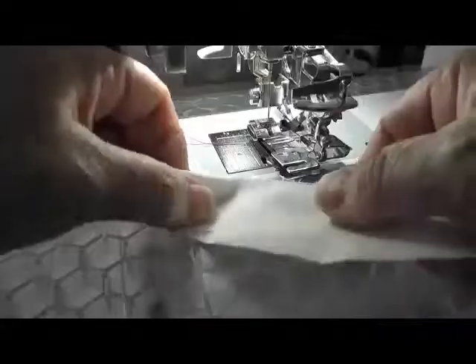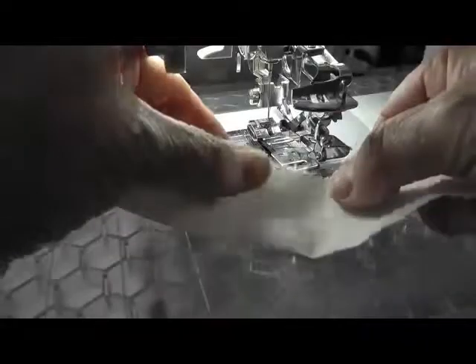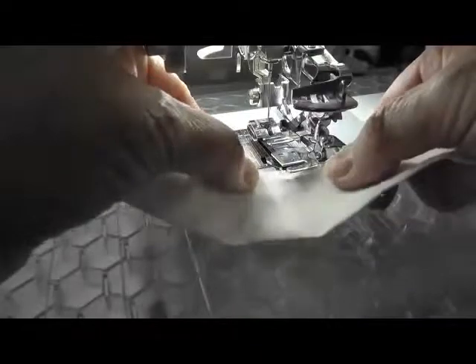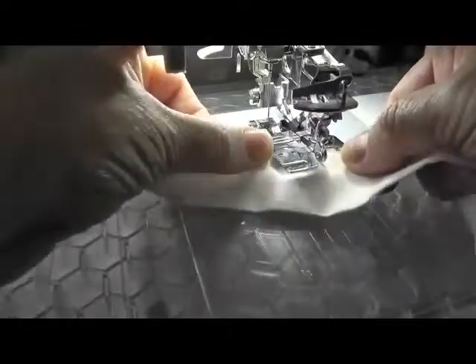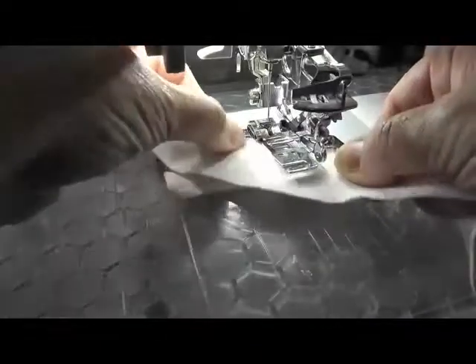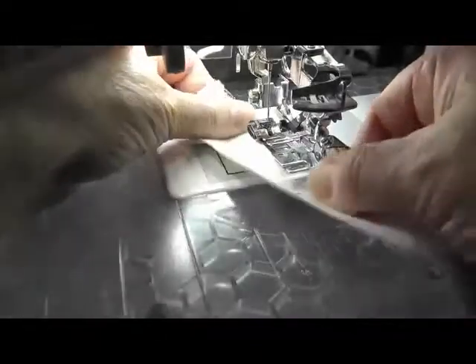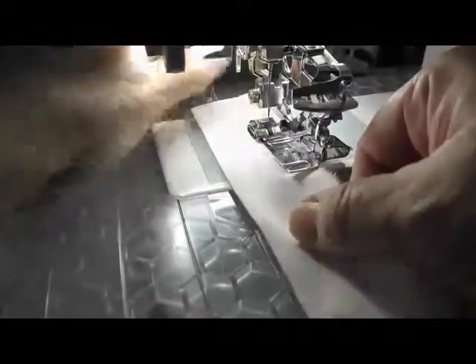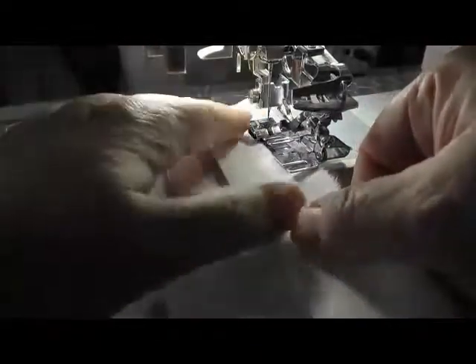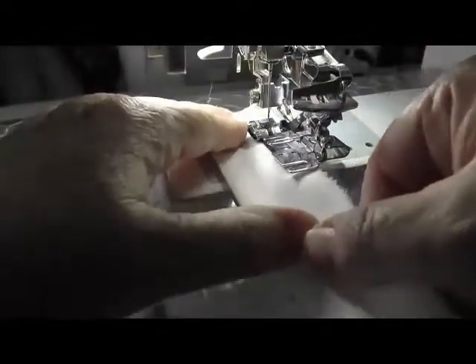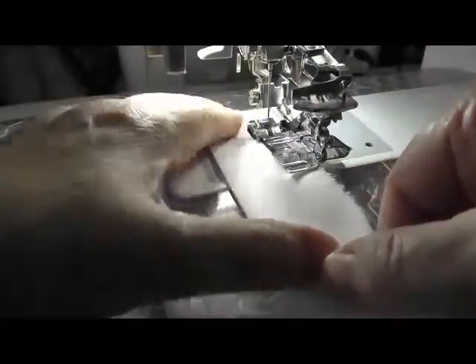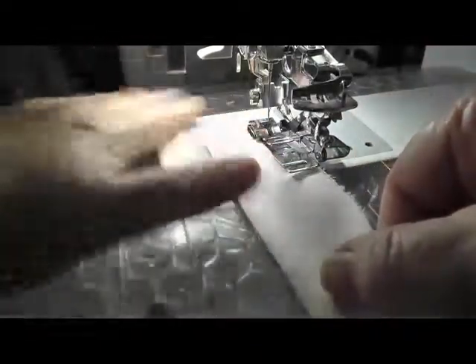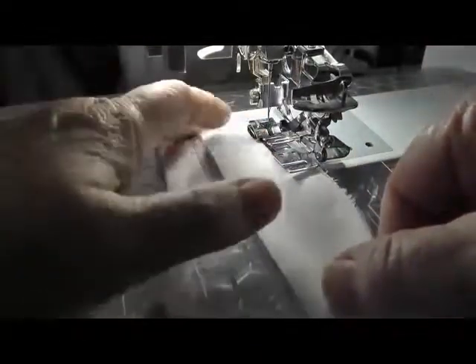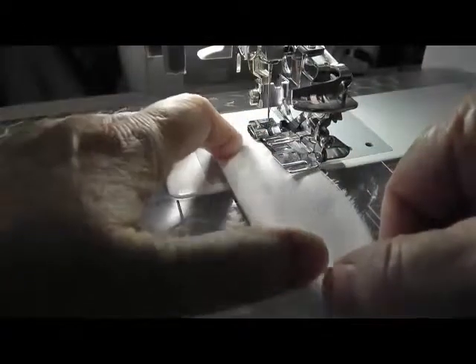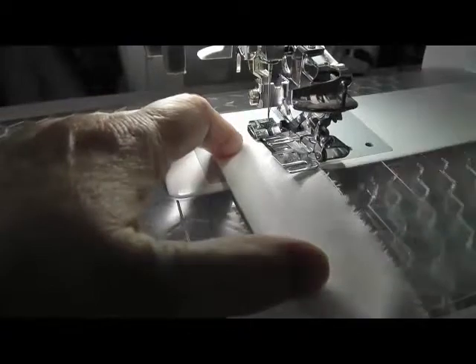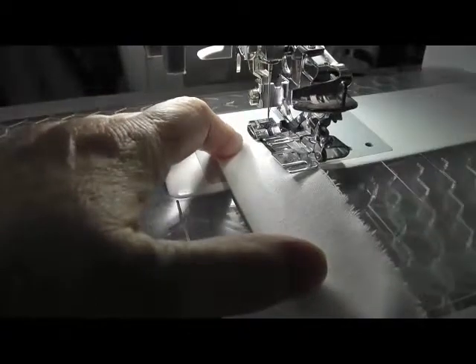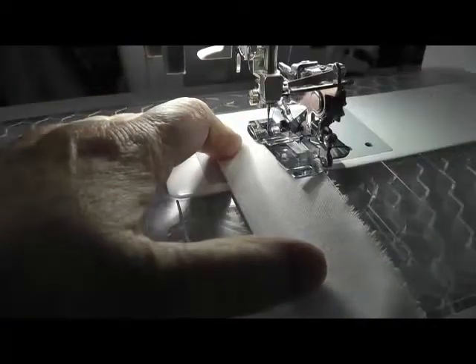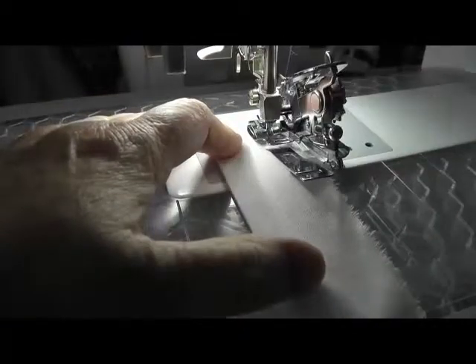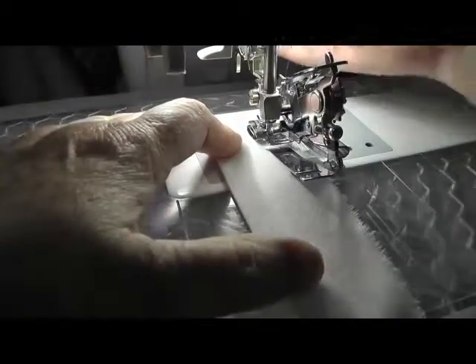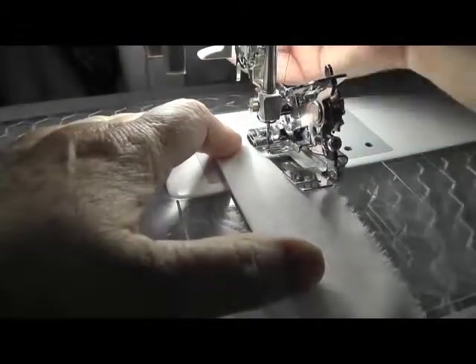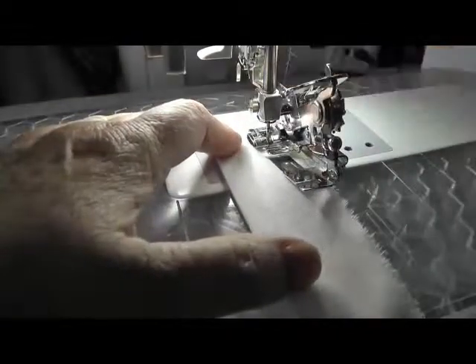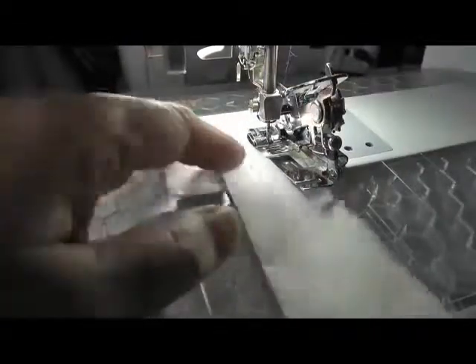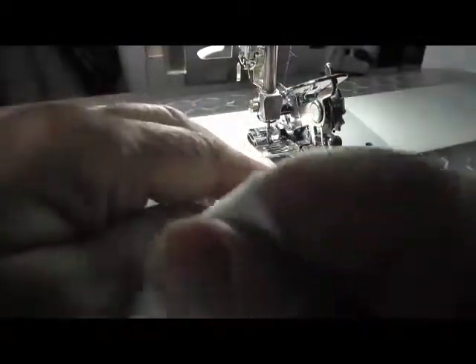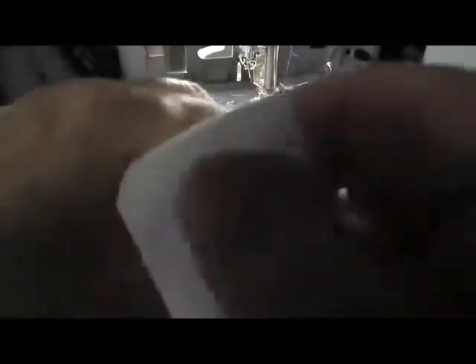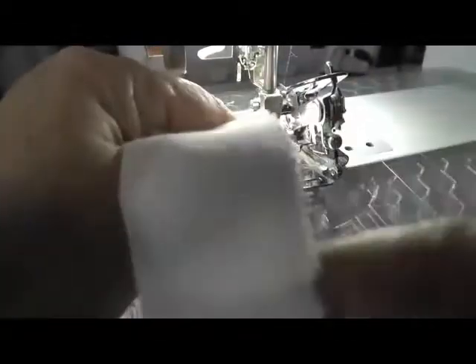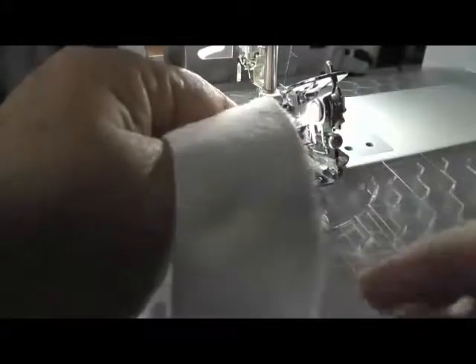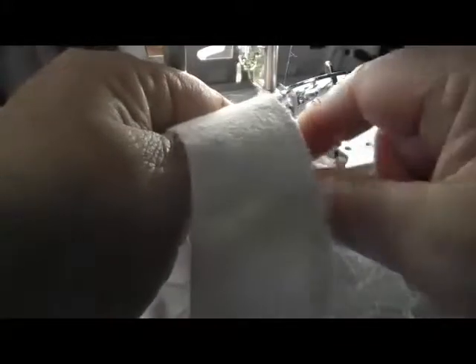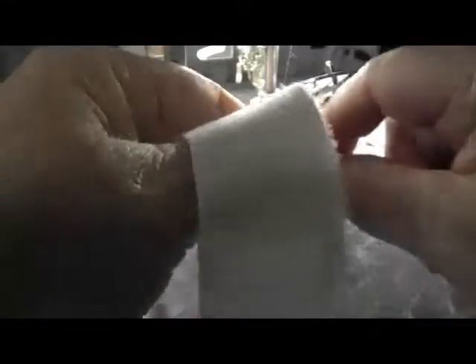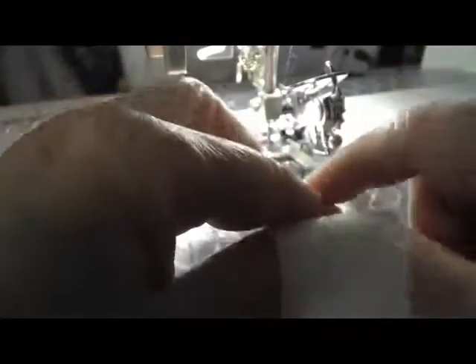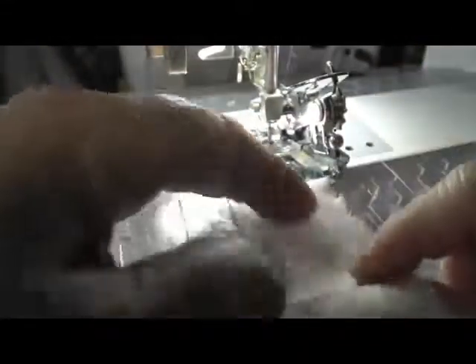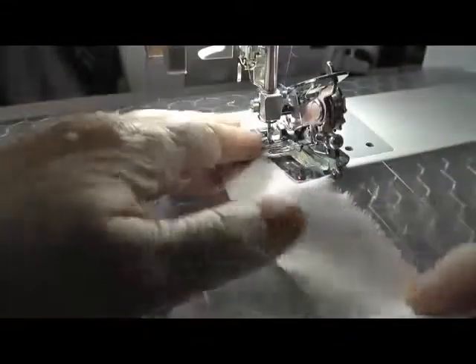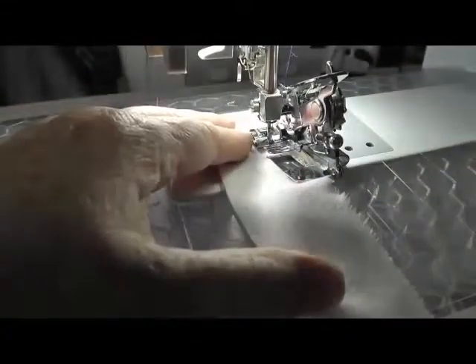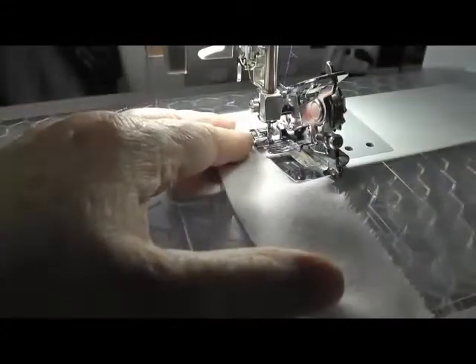When using the ruffling foot, fabric is prepared and then slid under the foot. Lower the needle into the fabric and then lower the presser foot. Slide the fabric through the guide slot at the front and then stitch.